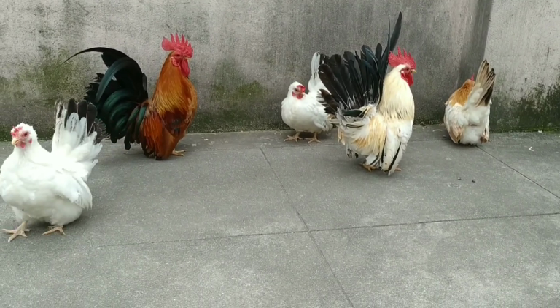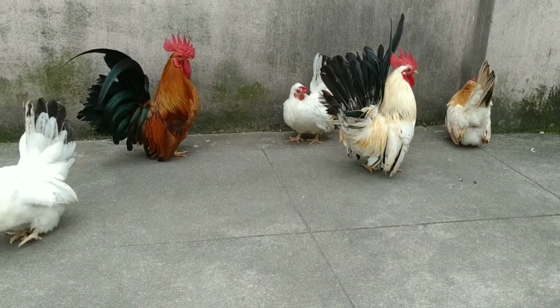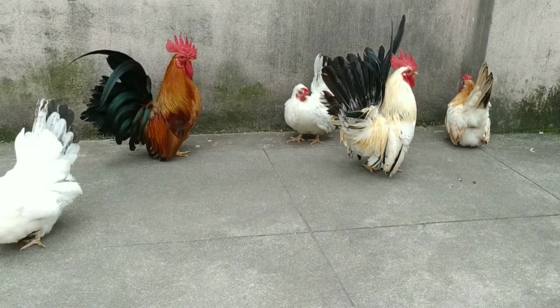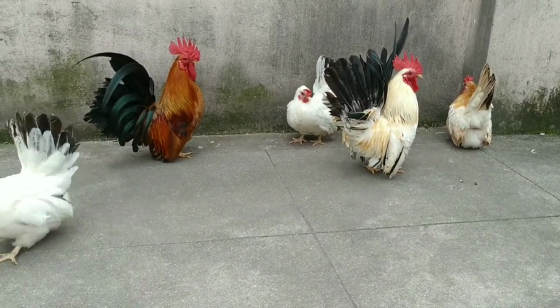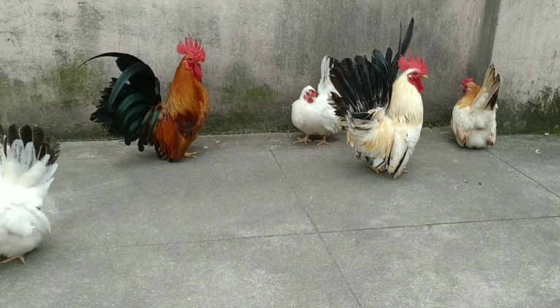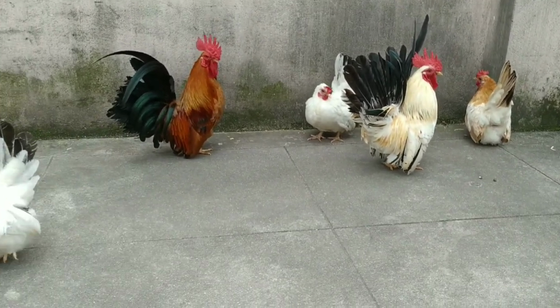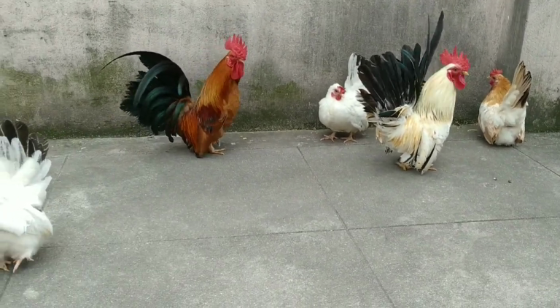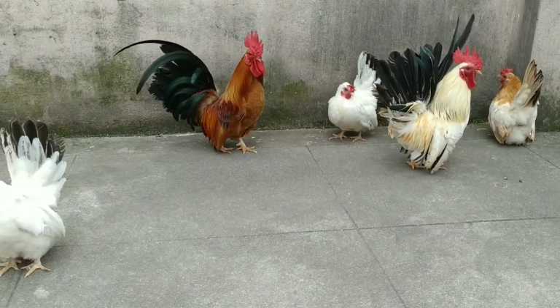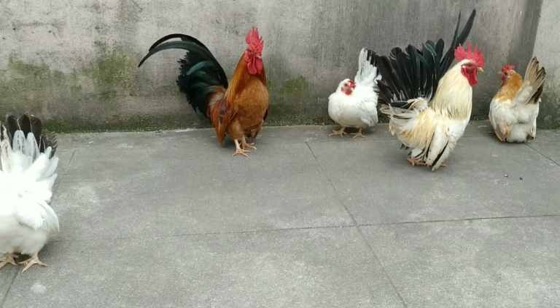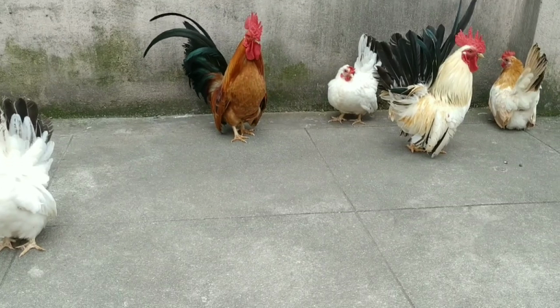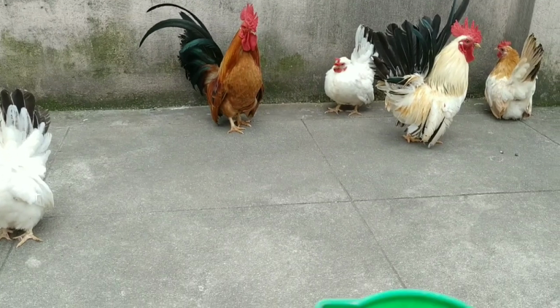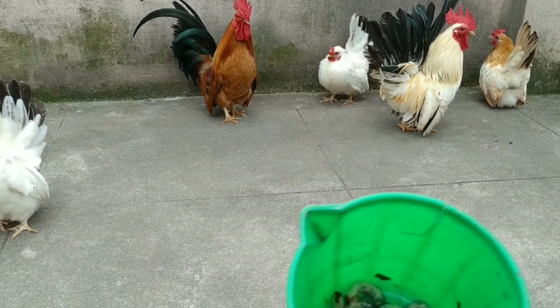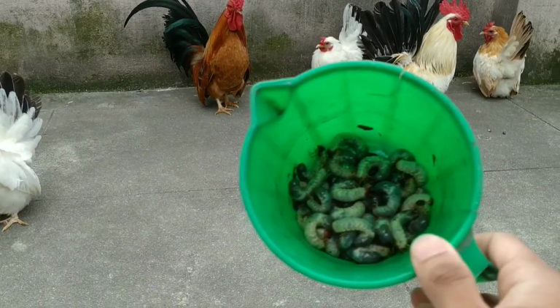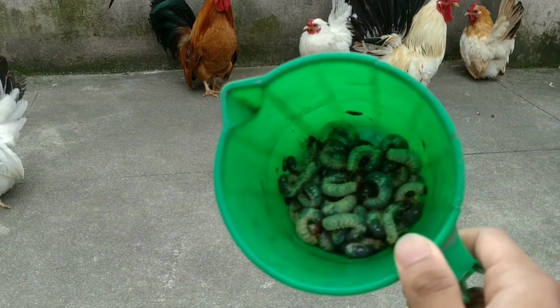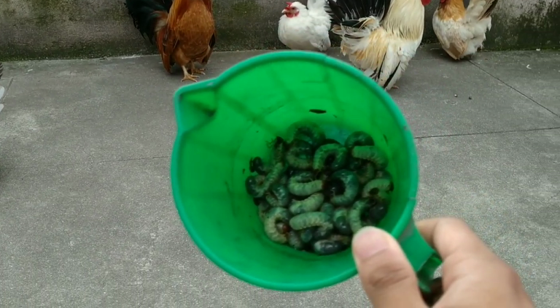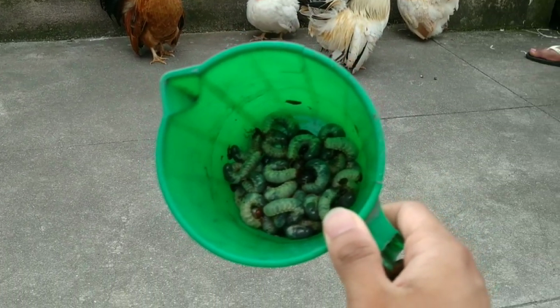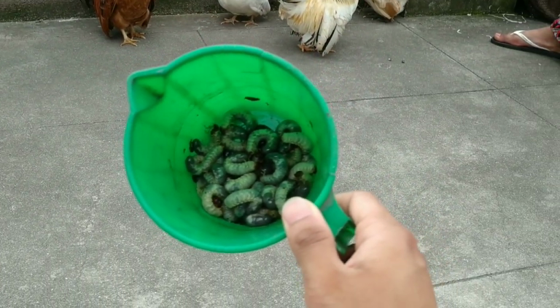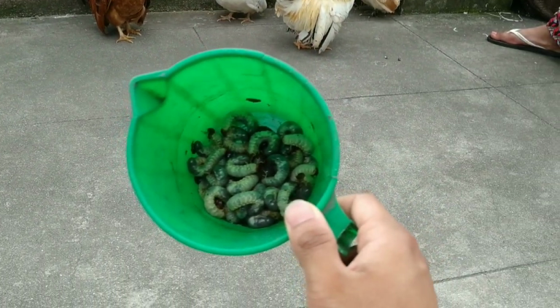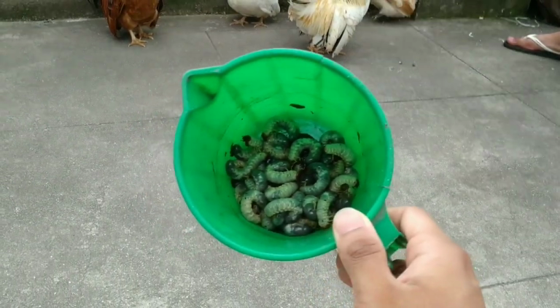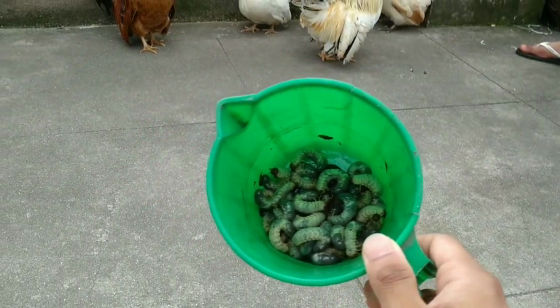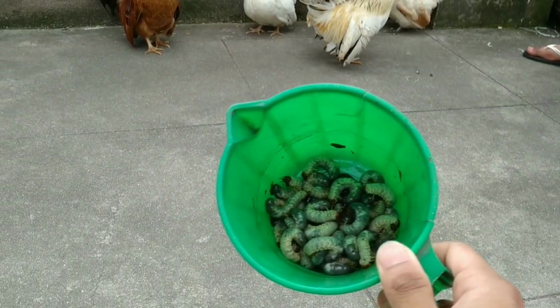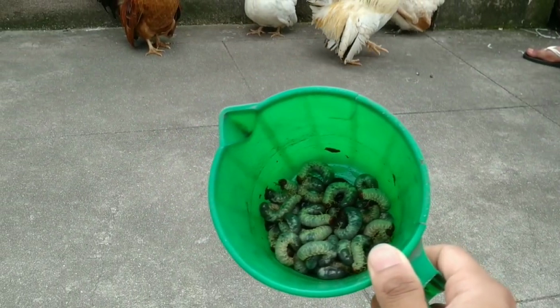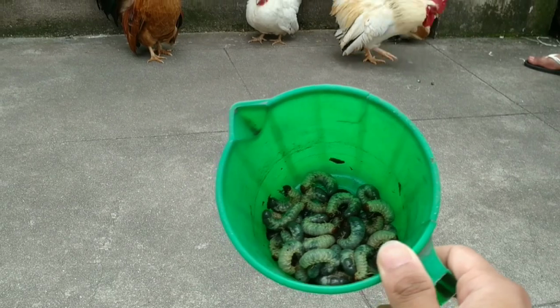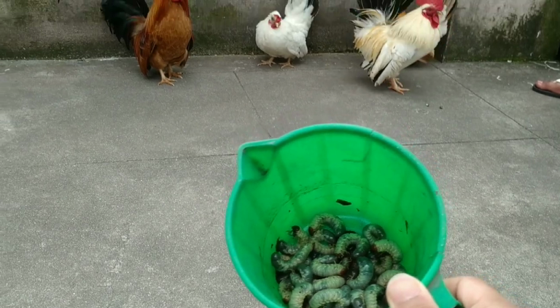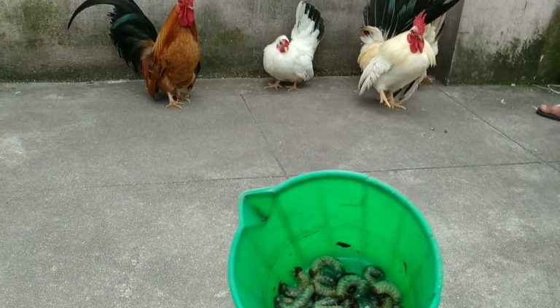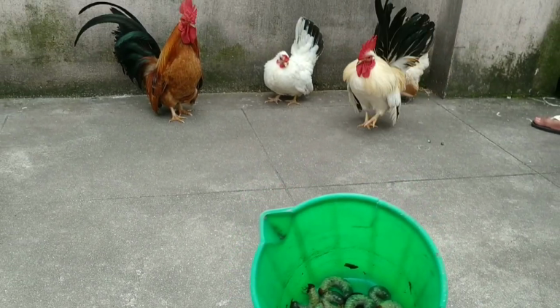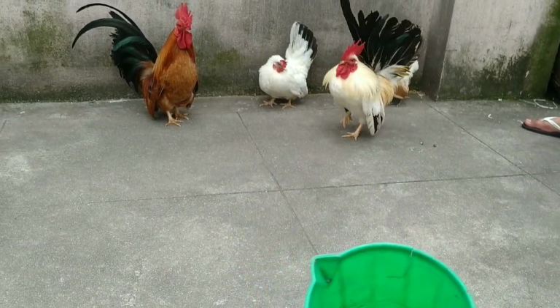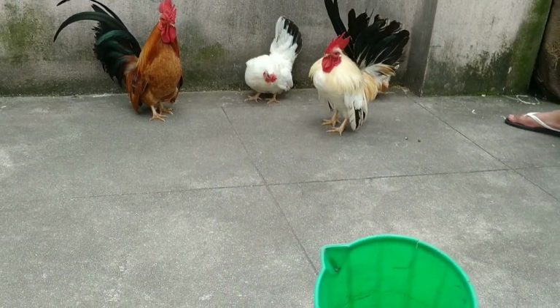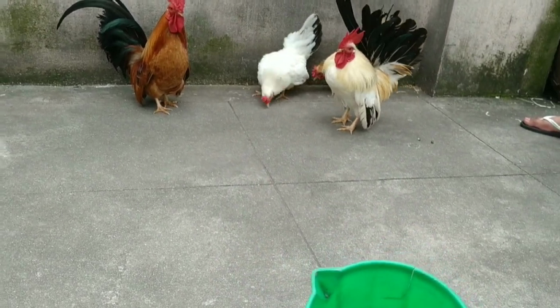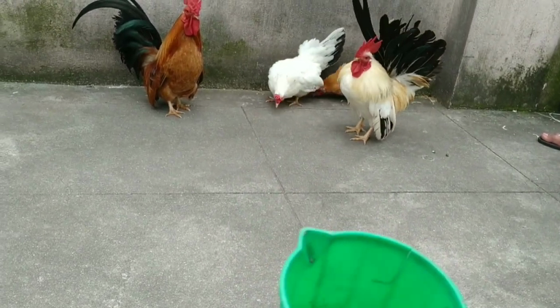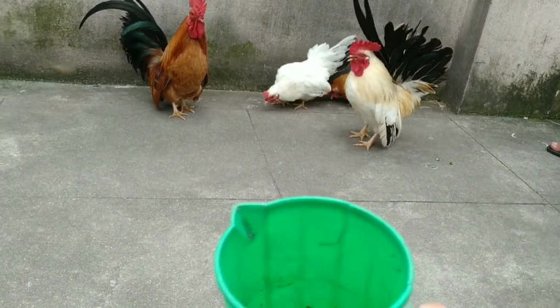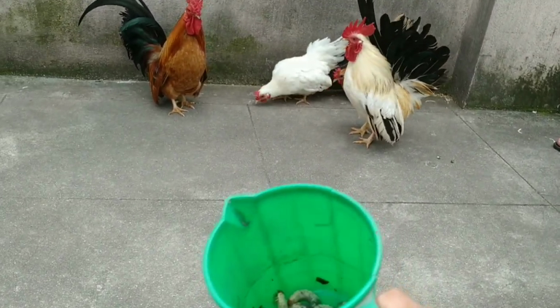Now I am going to feed these maggots which I have collected from the background garden. I am going to put these maggots in now.